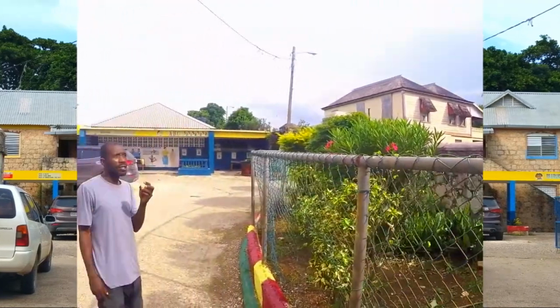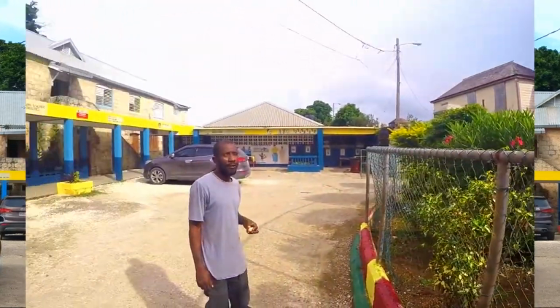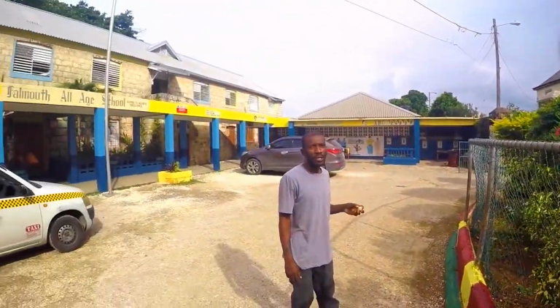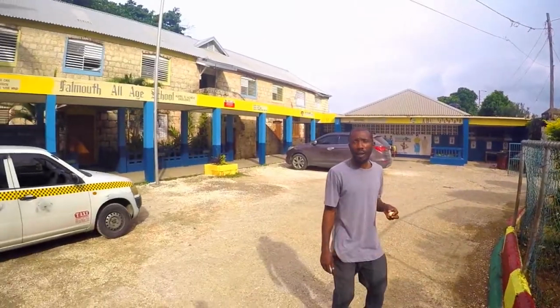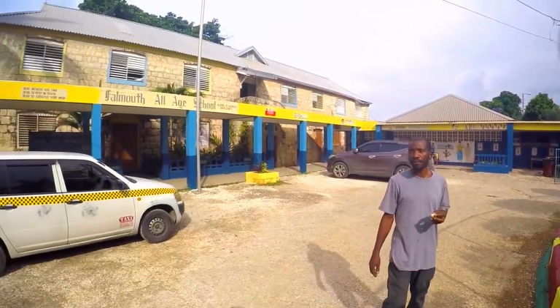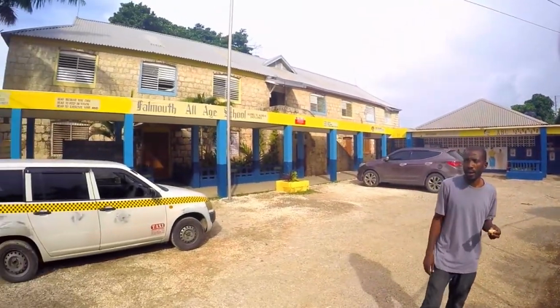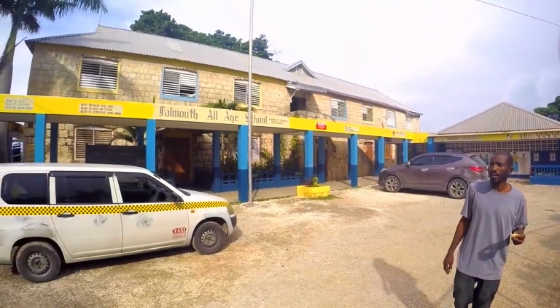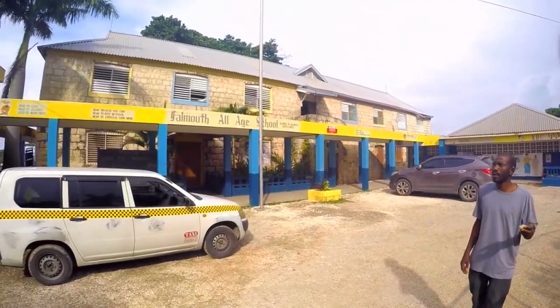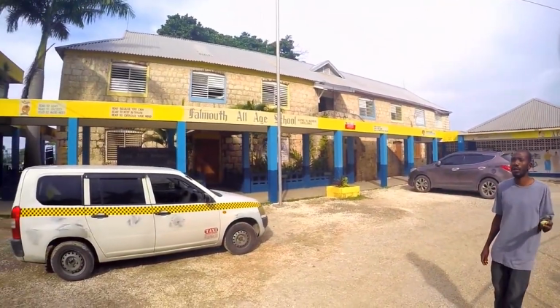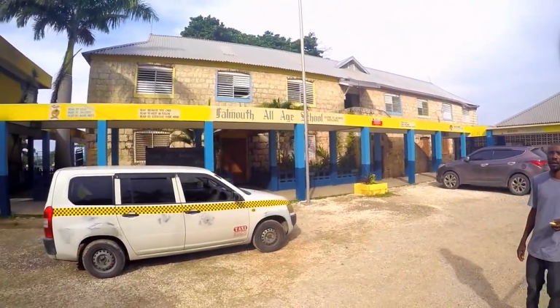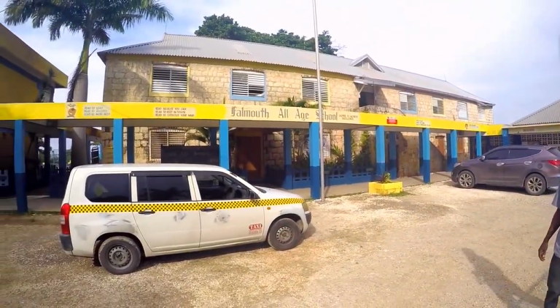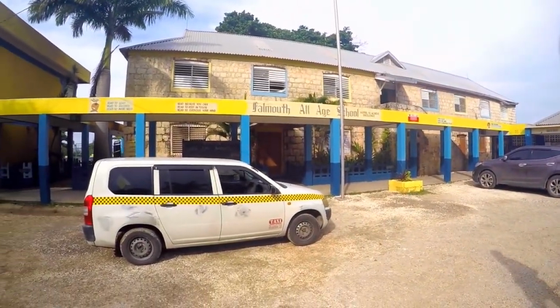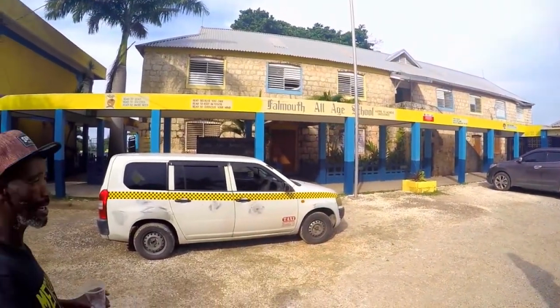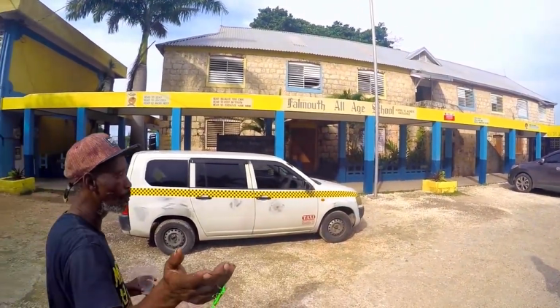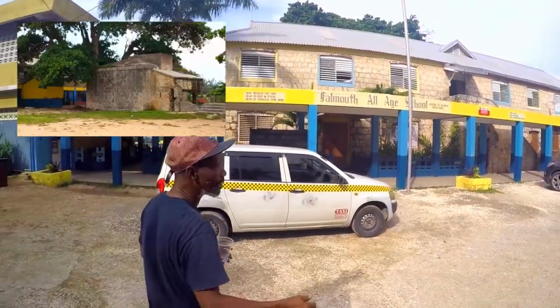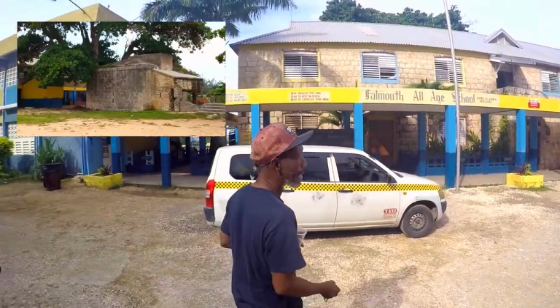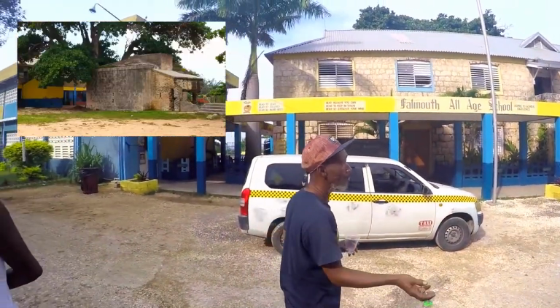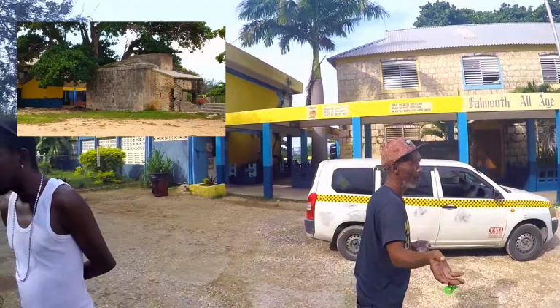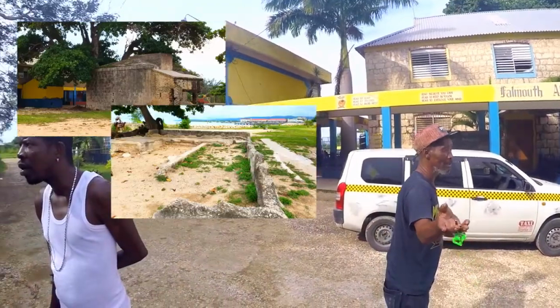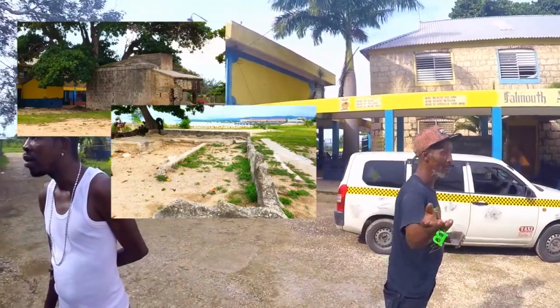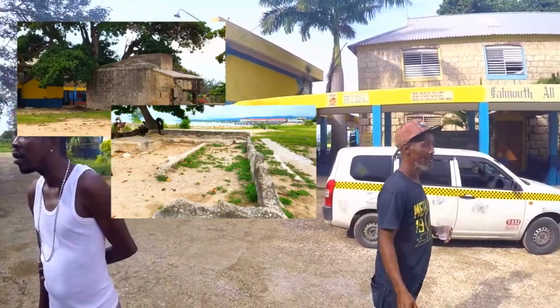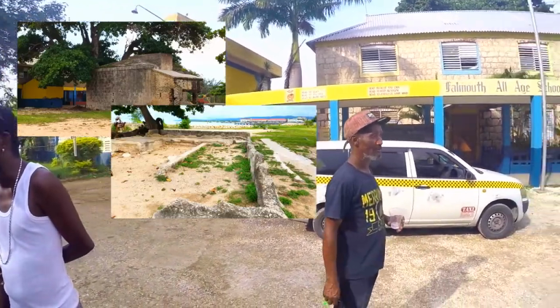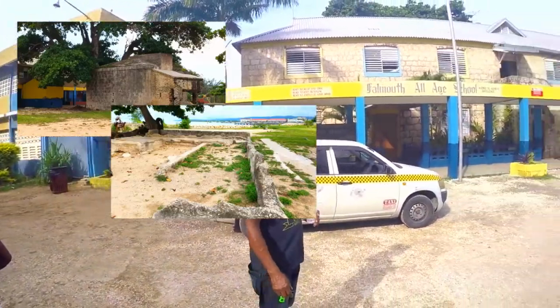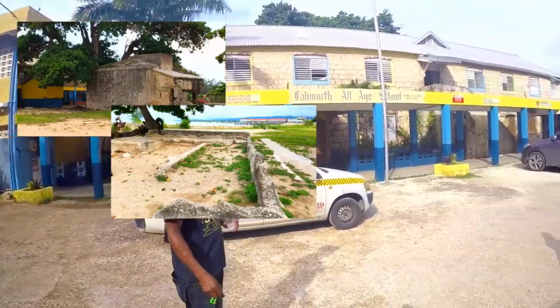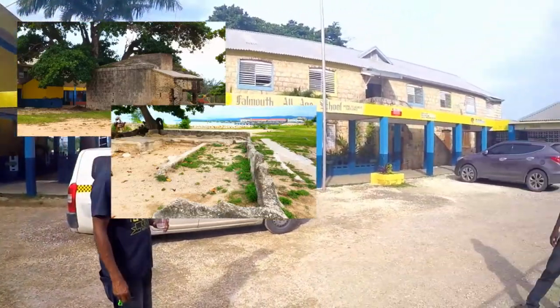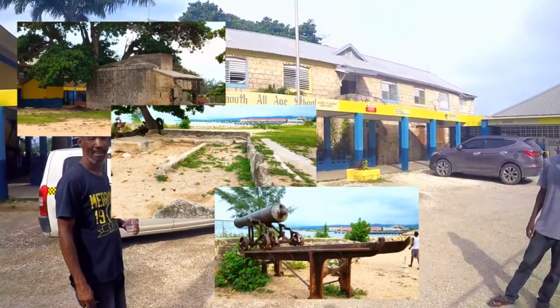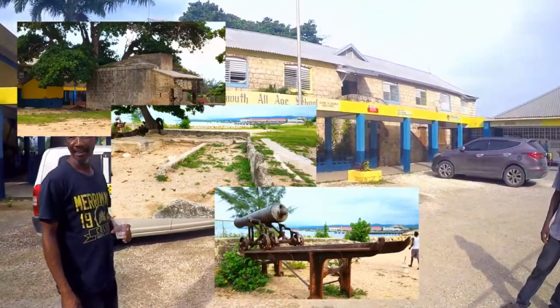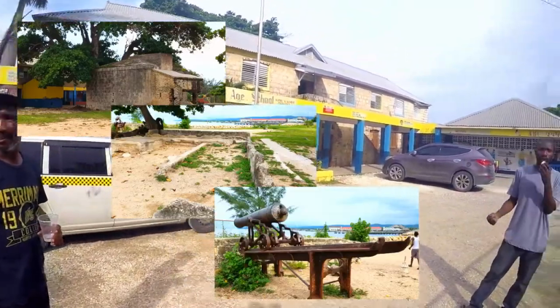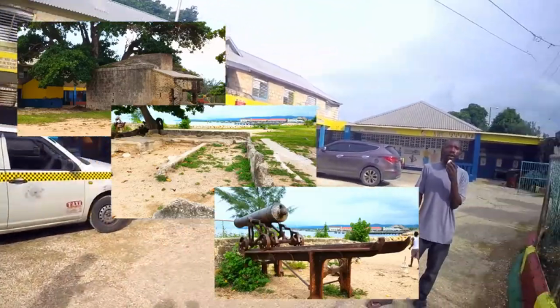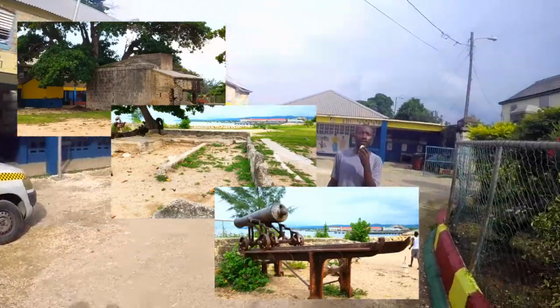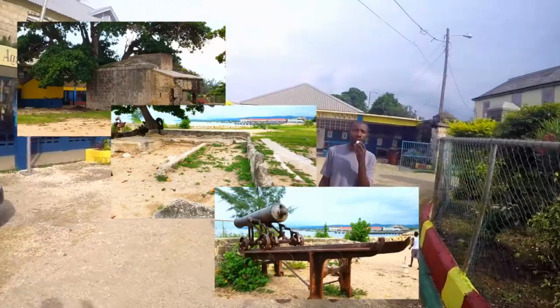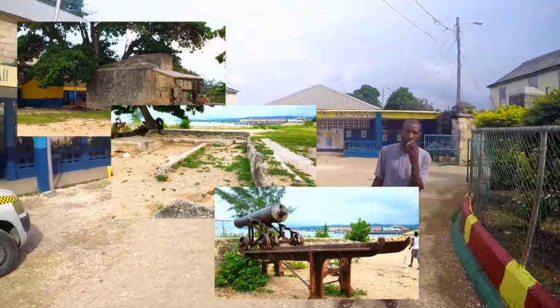When we walk around the school, remnants of the old fort are still around, from the old barracks, ruined buildings, cannons, and other weaponry in the fort.